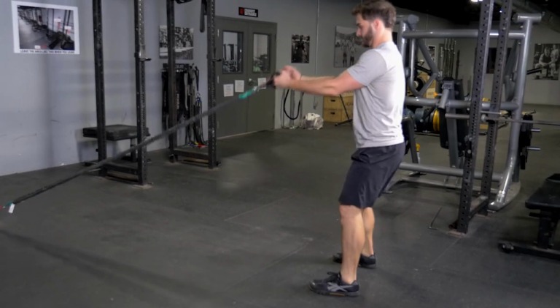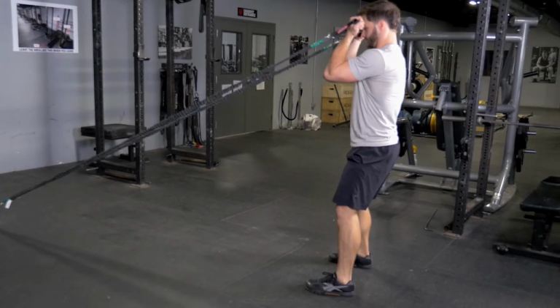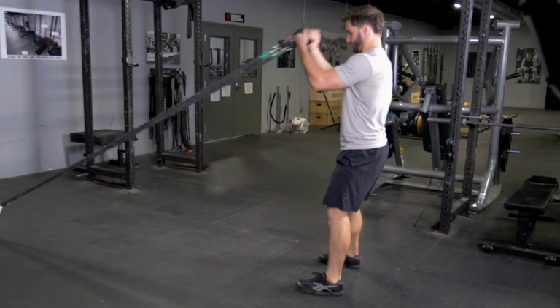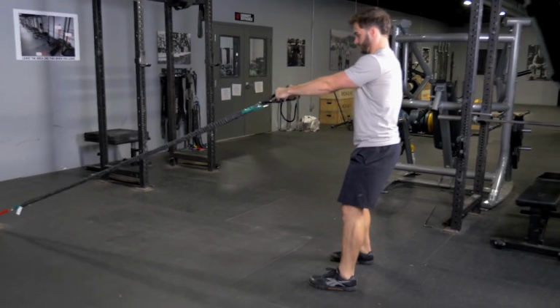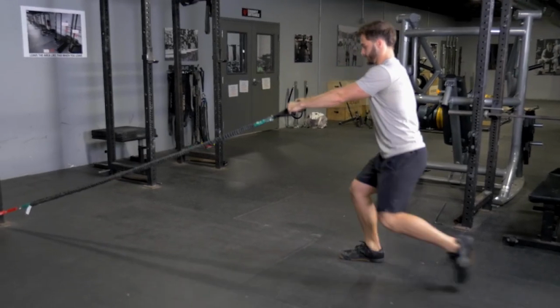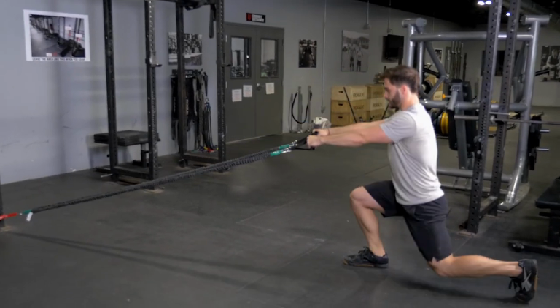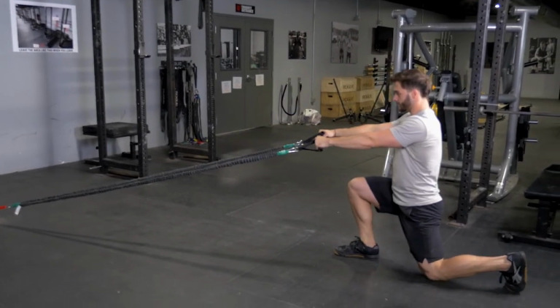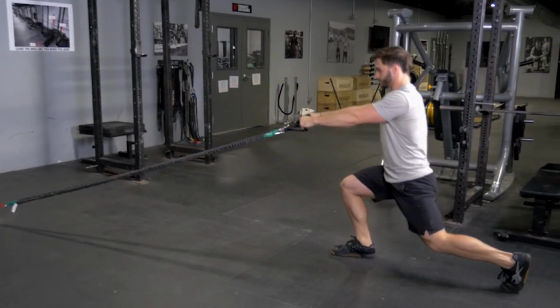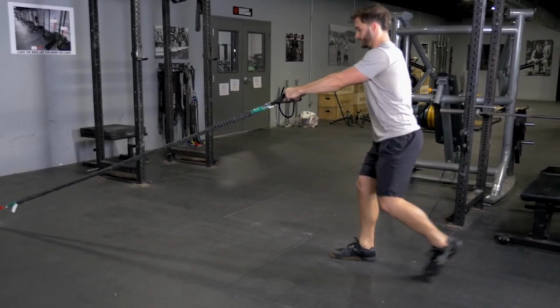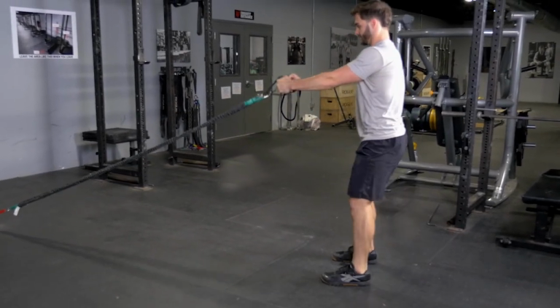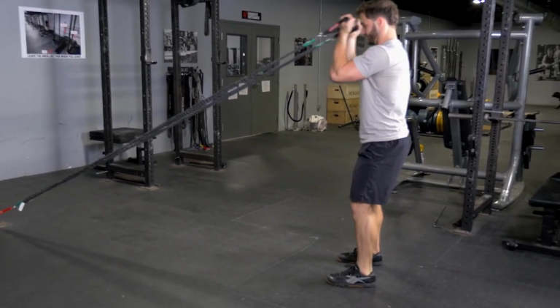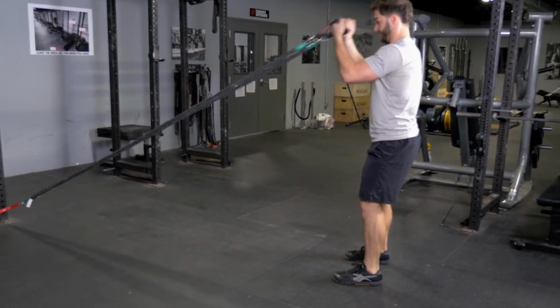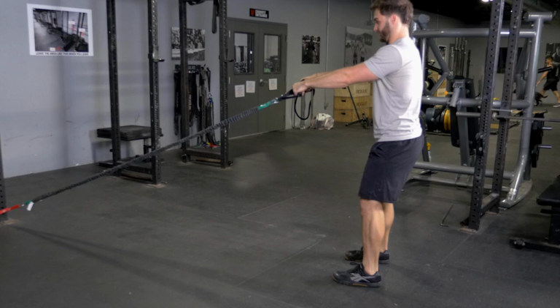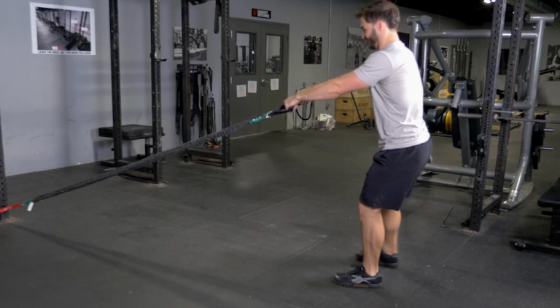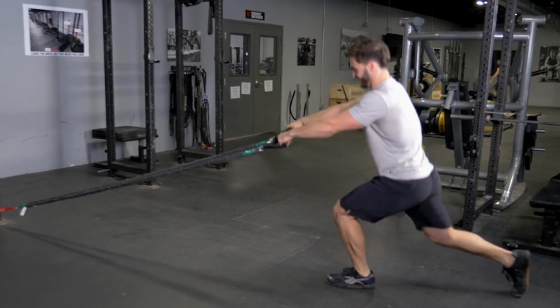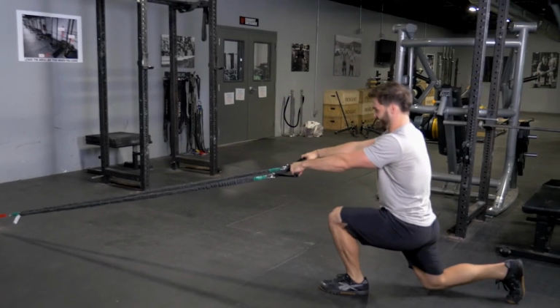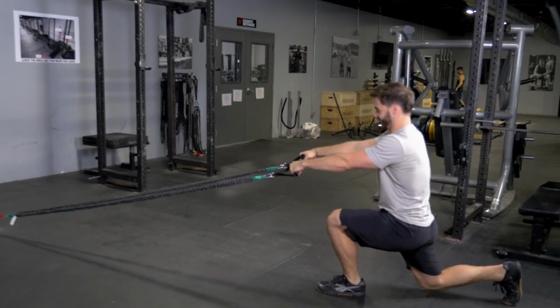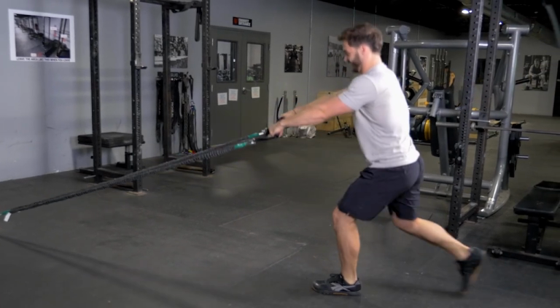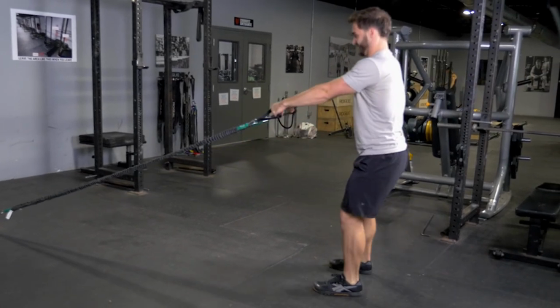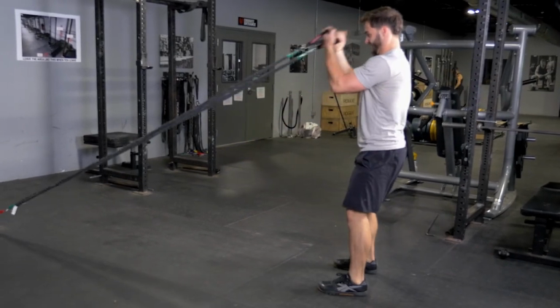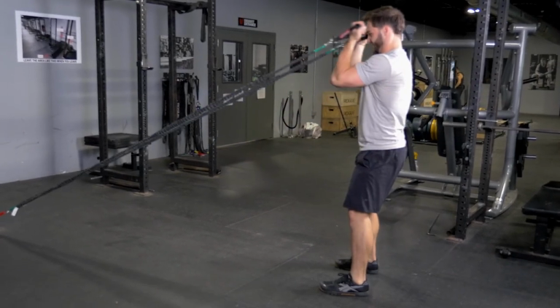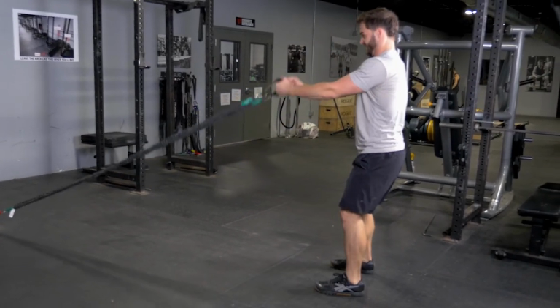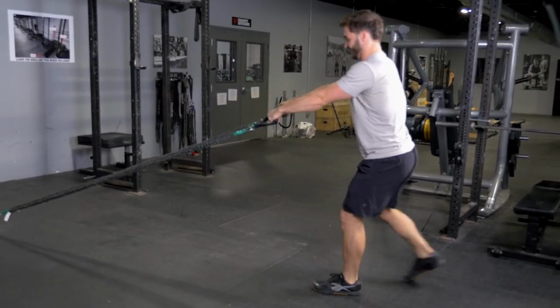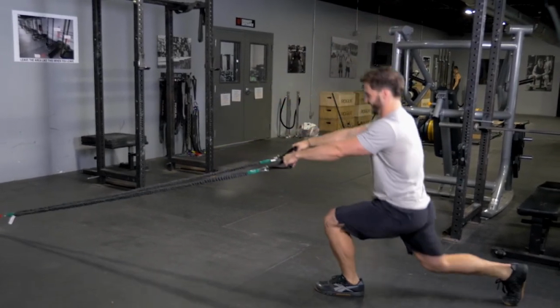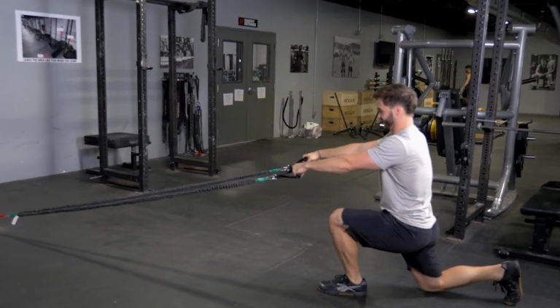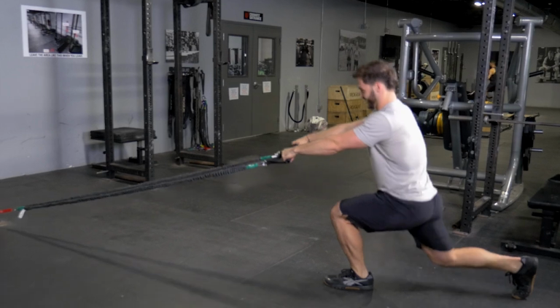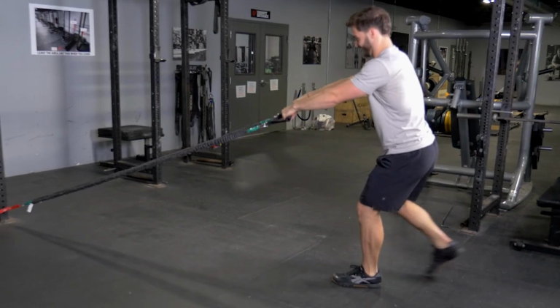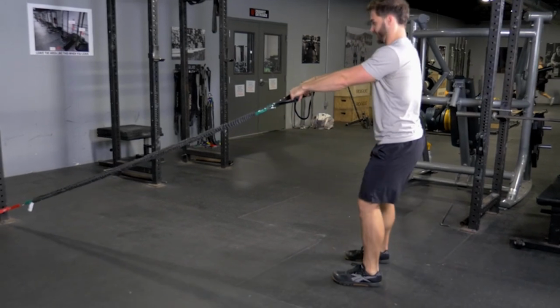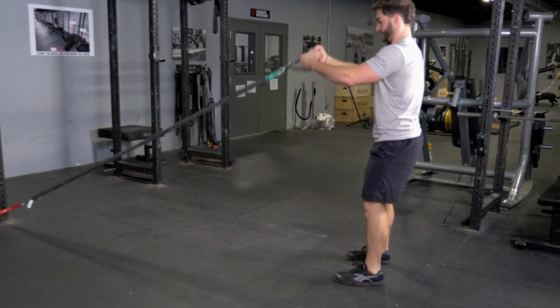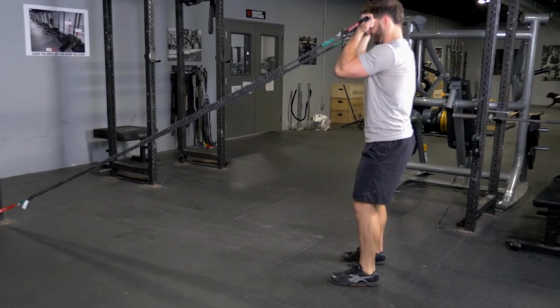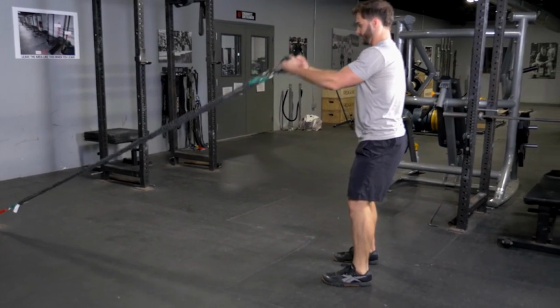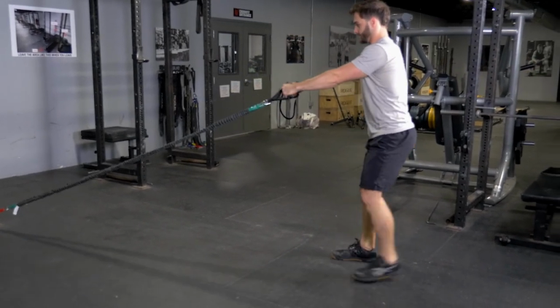The reverse lunge and curl is an excellent combination movement. Begin holding the single handles and facing the anchor point of the bands. Reach one leg back and squat down with the other leg, bringing your rear knee nearly touching the floor.